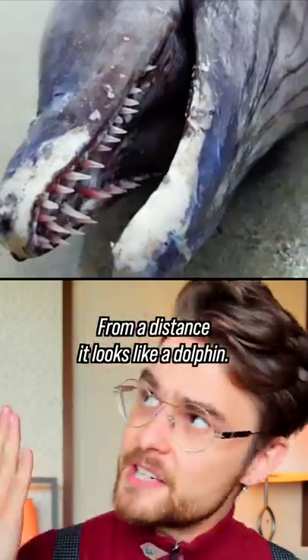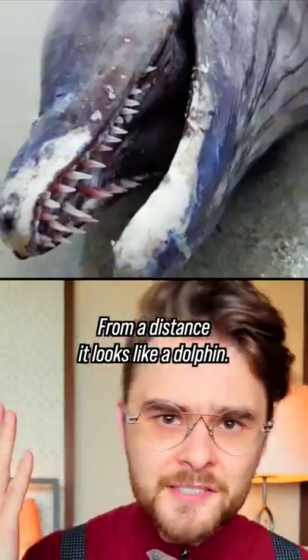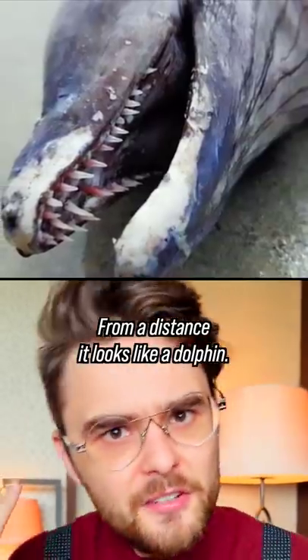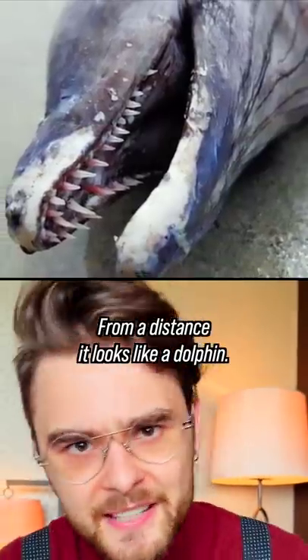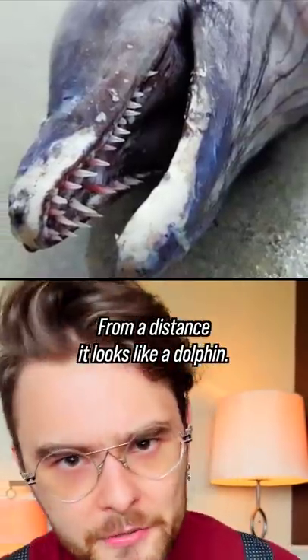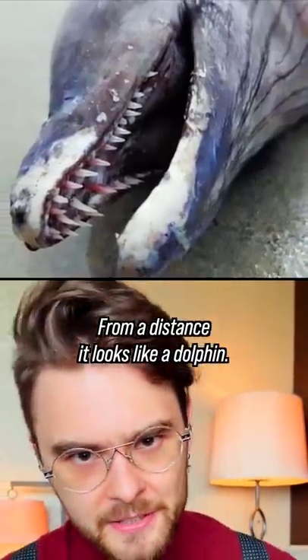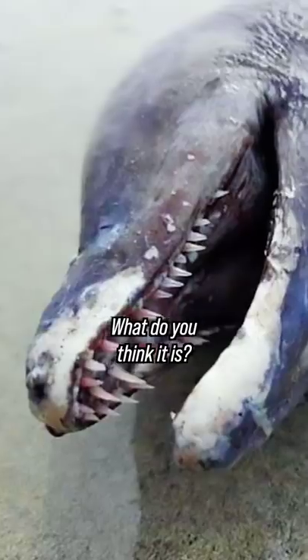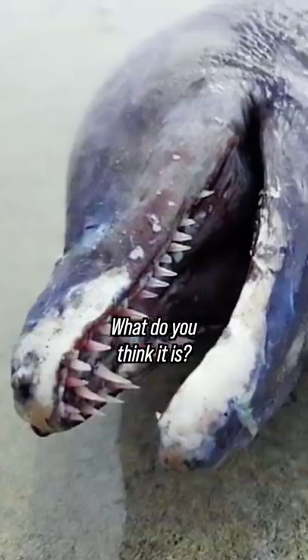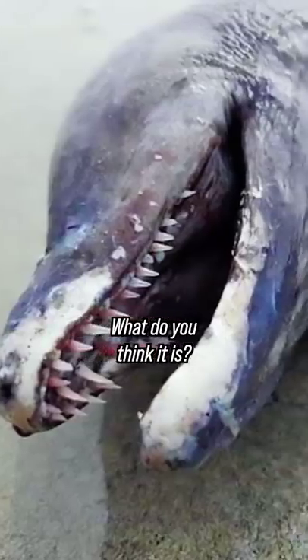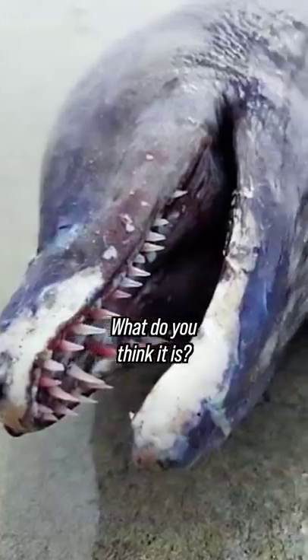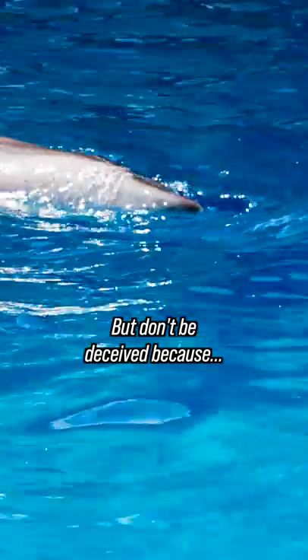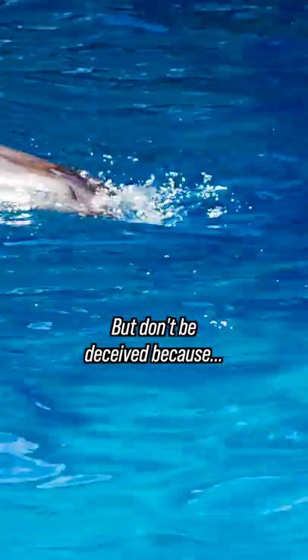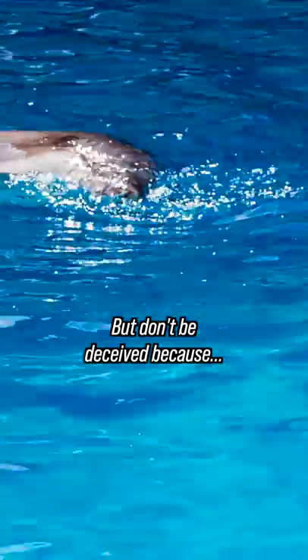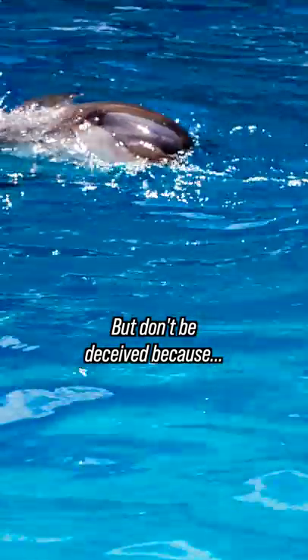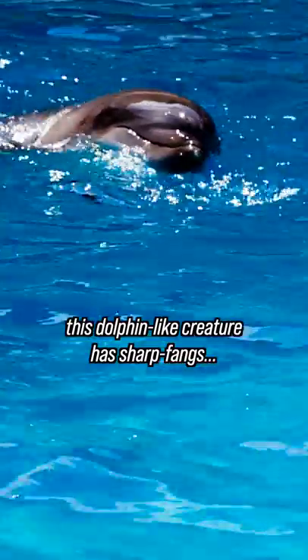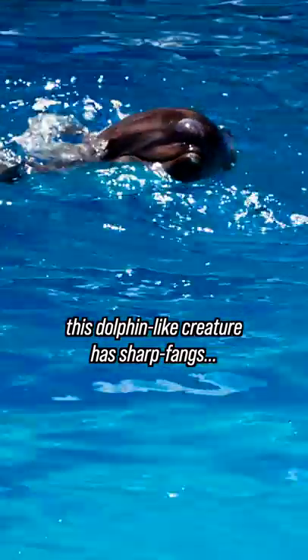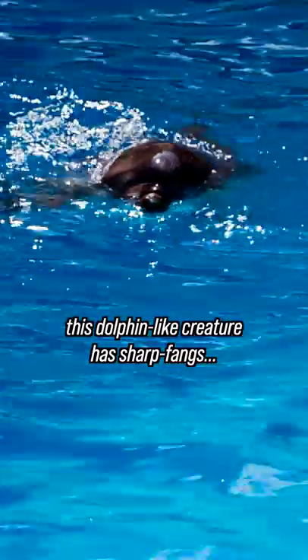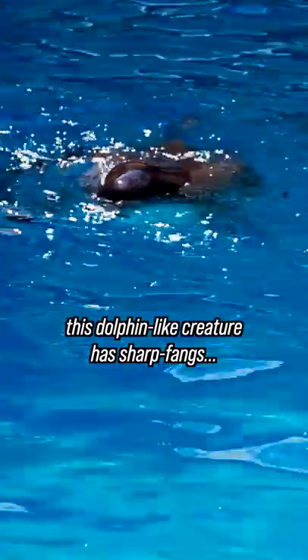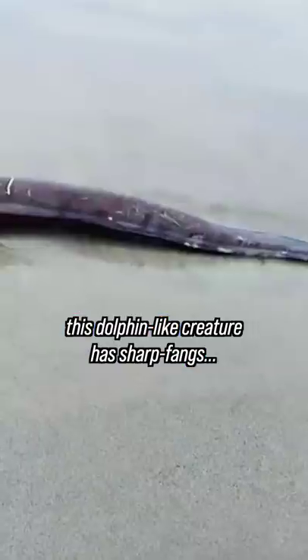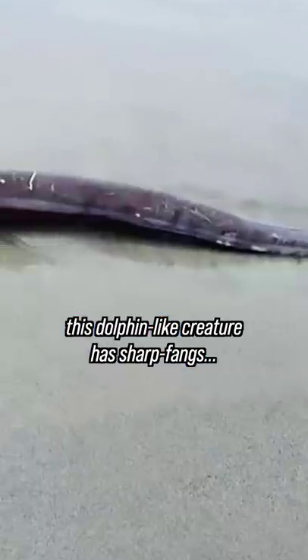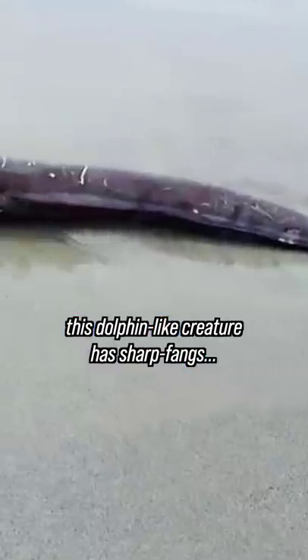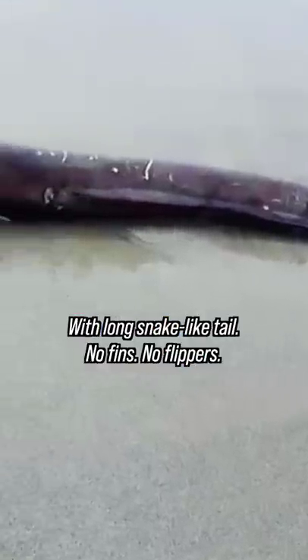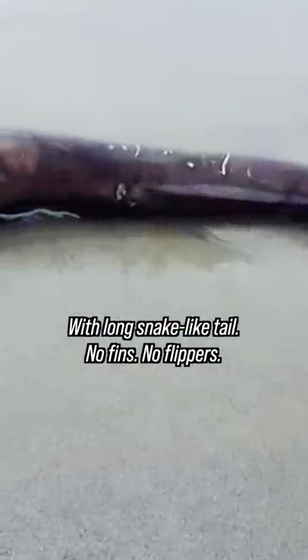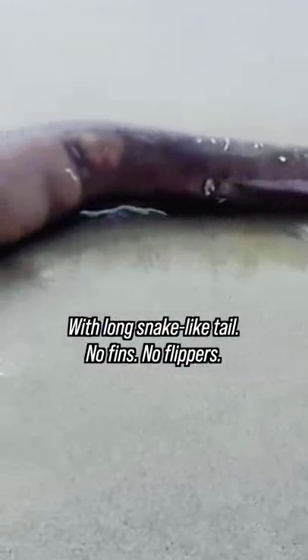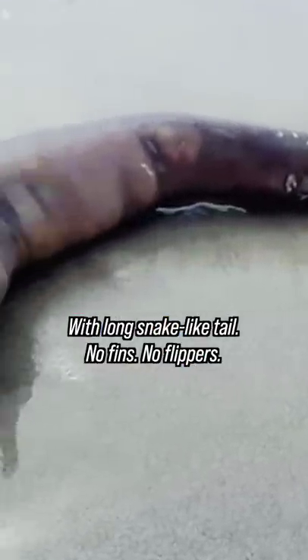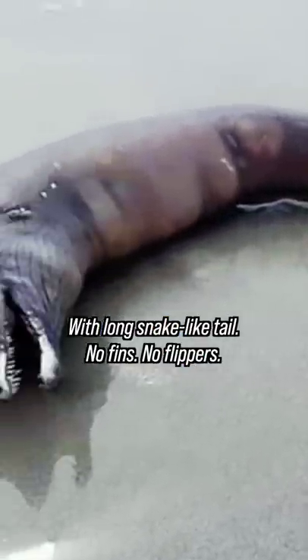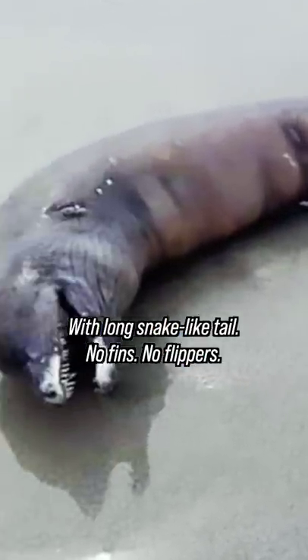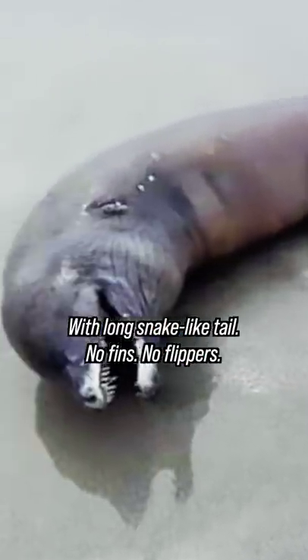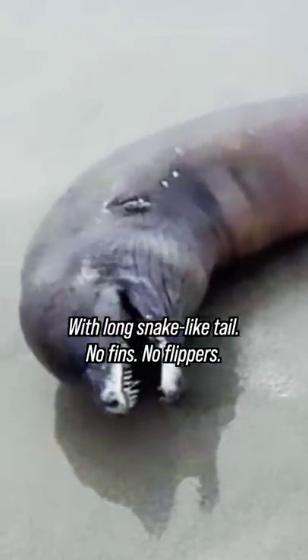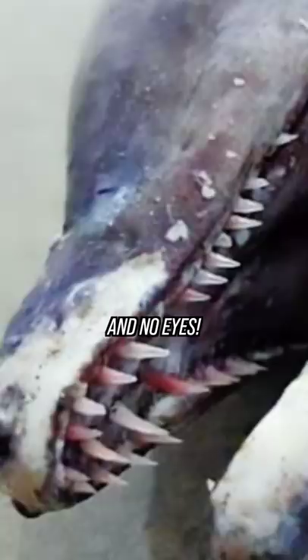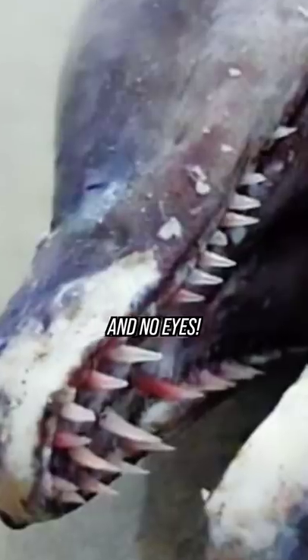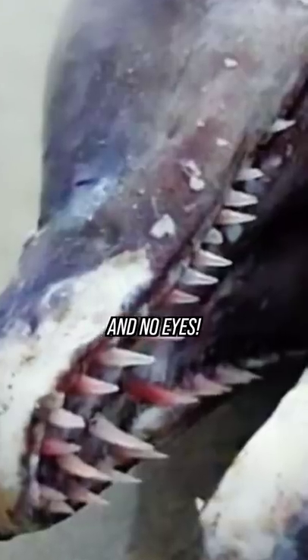From a distance it looks like a dolphin. What do you think it is? But don't be deceived, because this dolphin-like creature has sharp fangs with a long snake-like tail. No fins, no flippers, and no eyes.